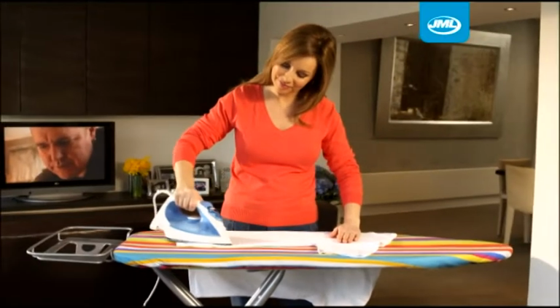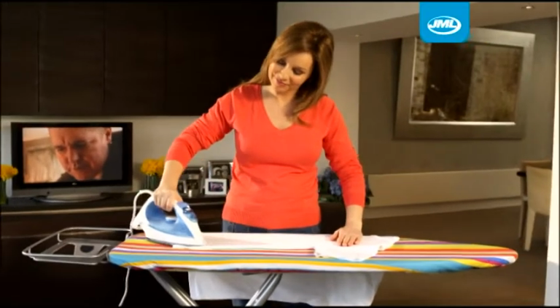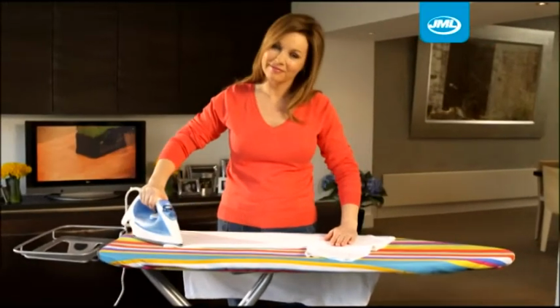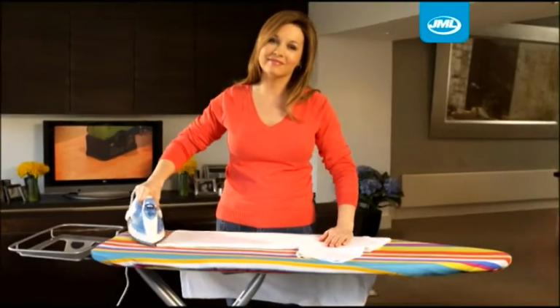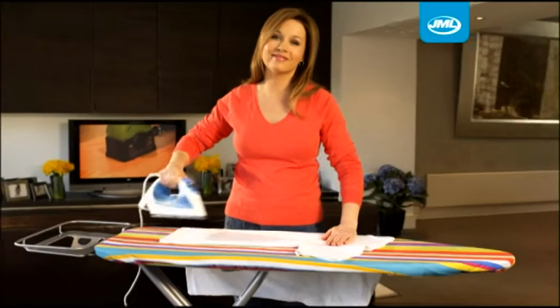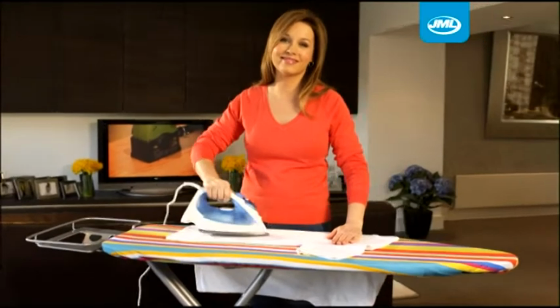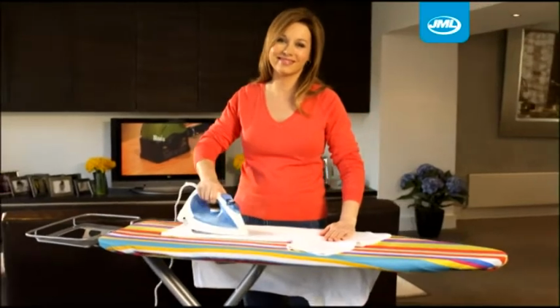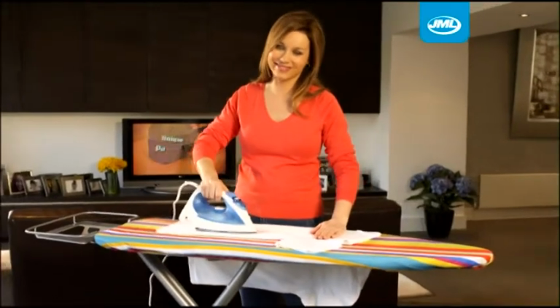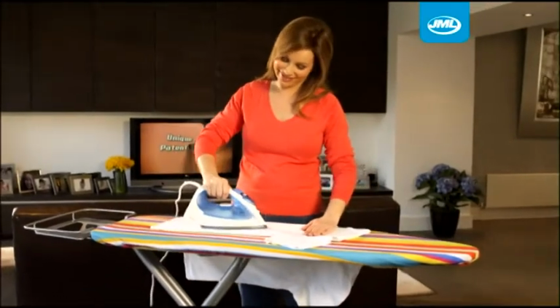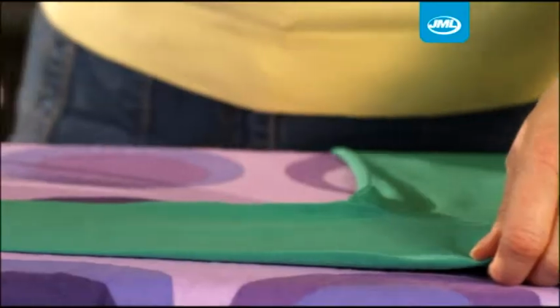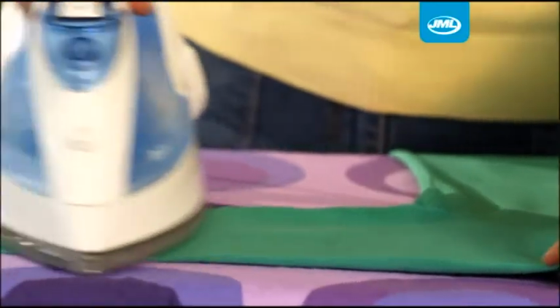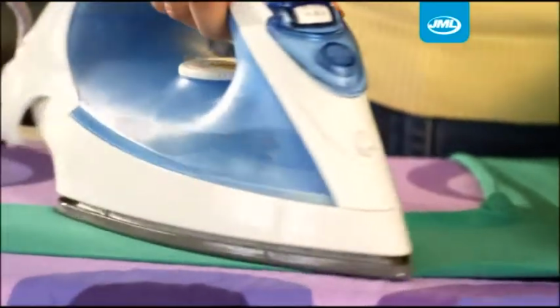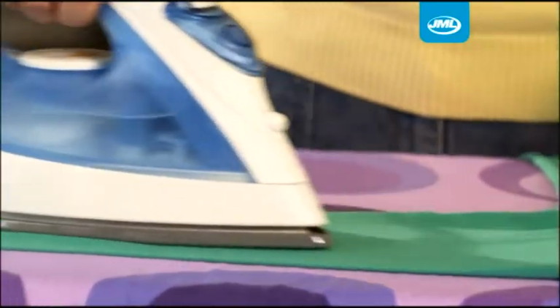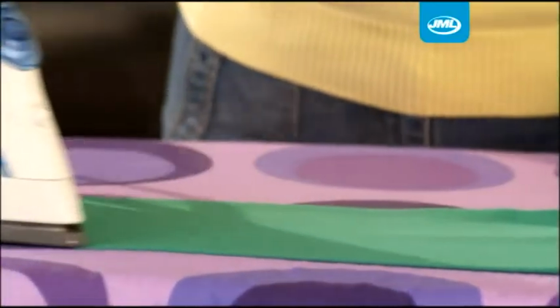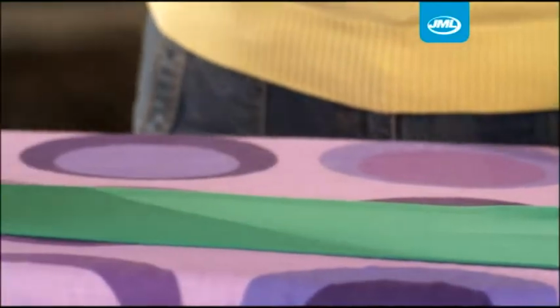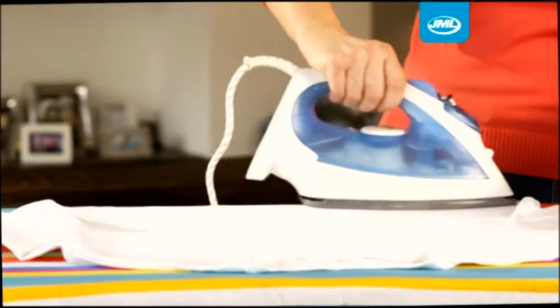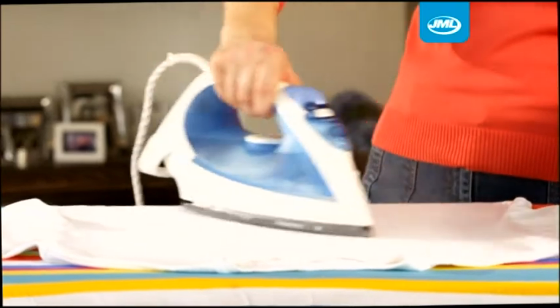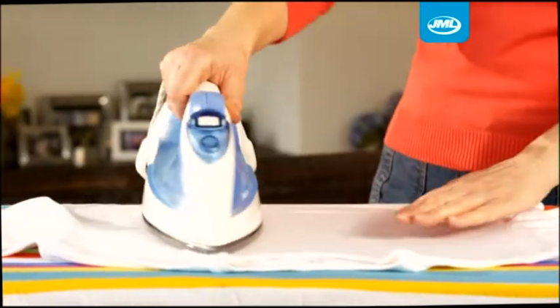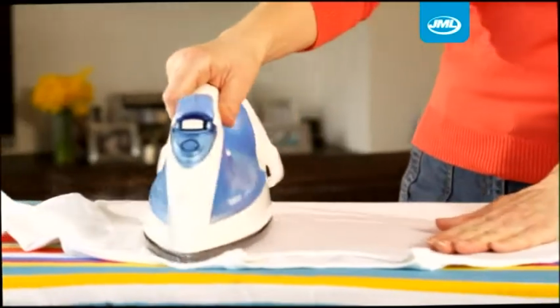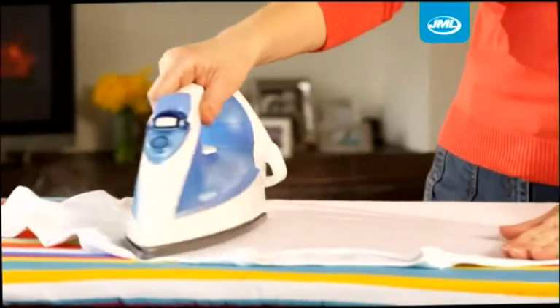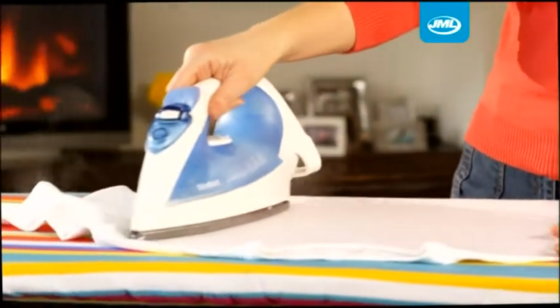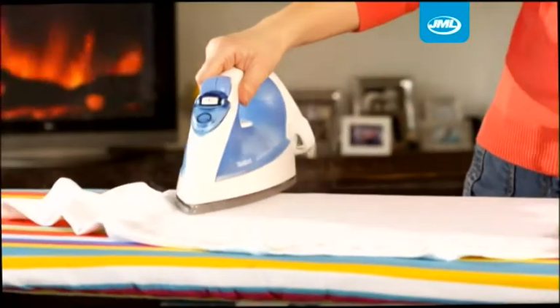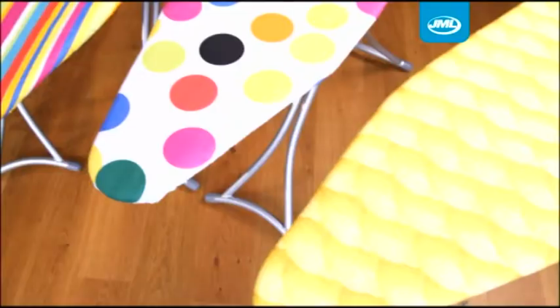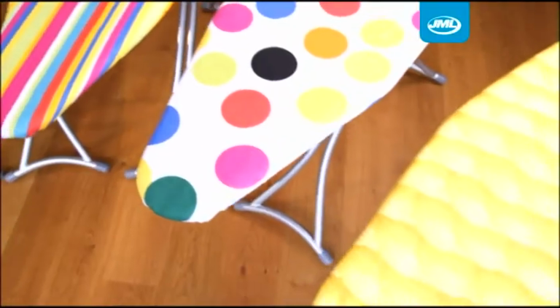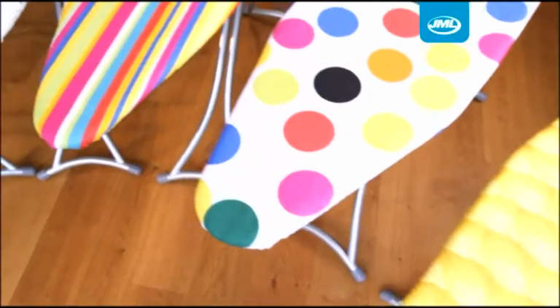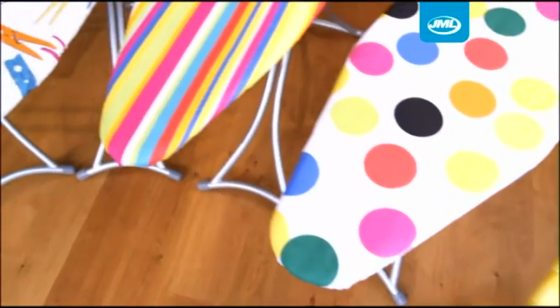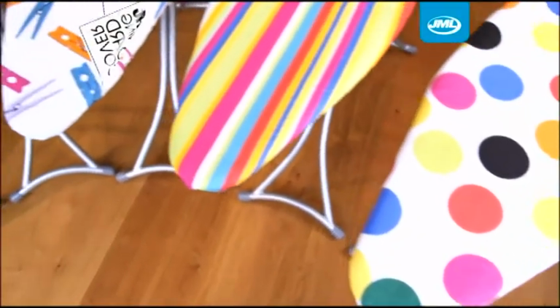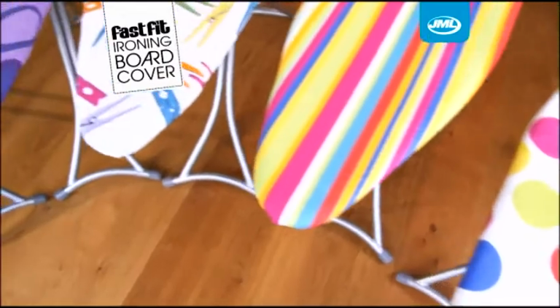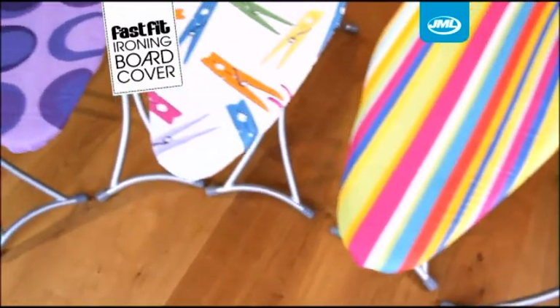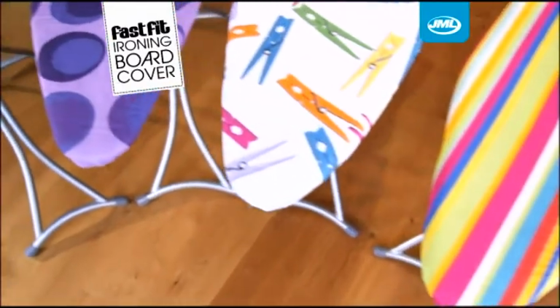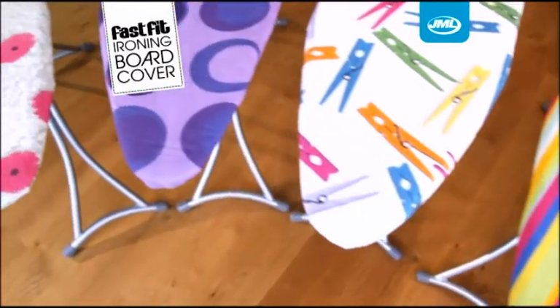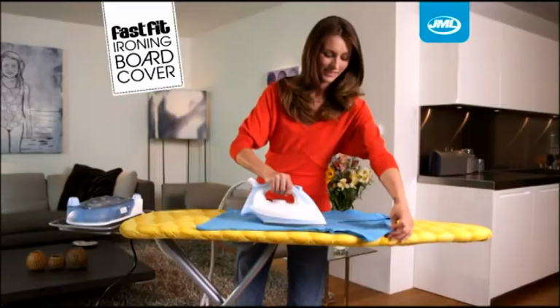Across Britain, millions of people have already discovered the secret to quicker, easier ironing. Households all over the nation are saving time, money and effort while getting brilliant ironing results every time. Well now you can too, with the amazing FastFit ironing board cover from JML.